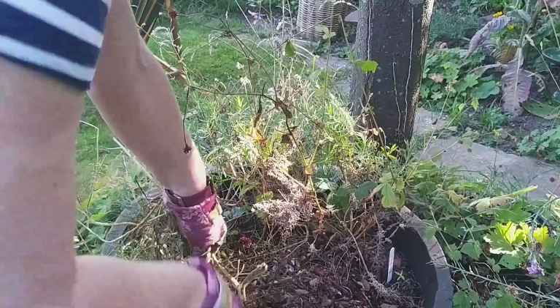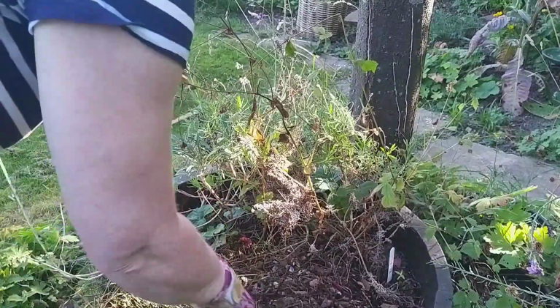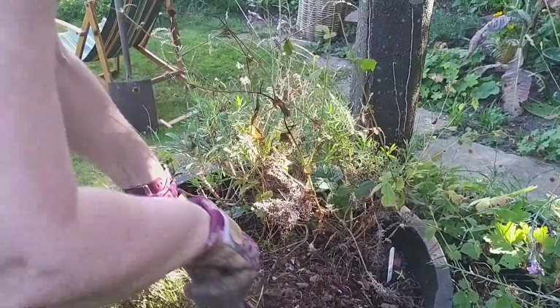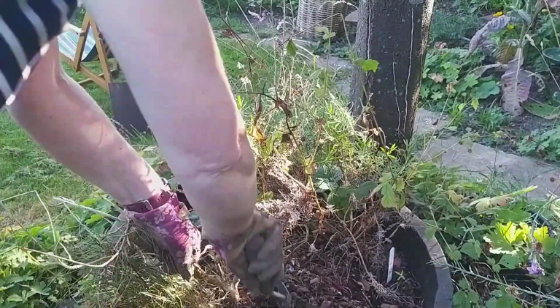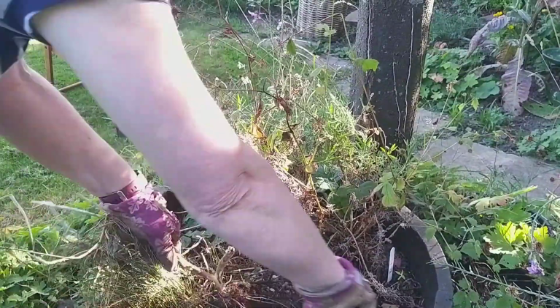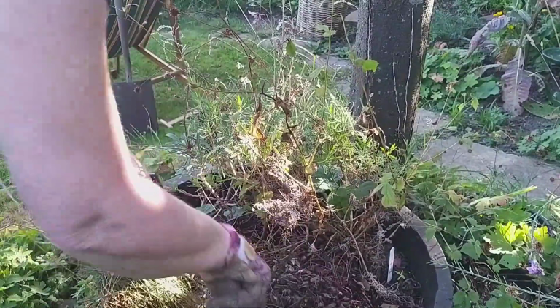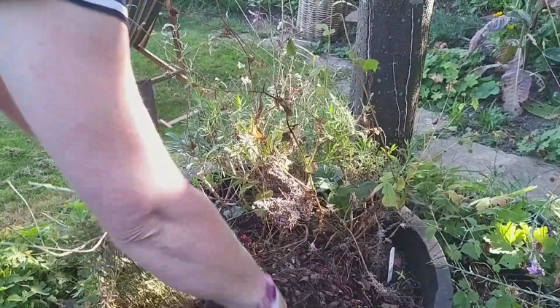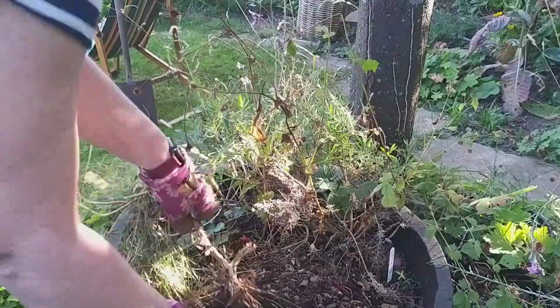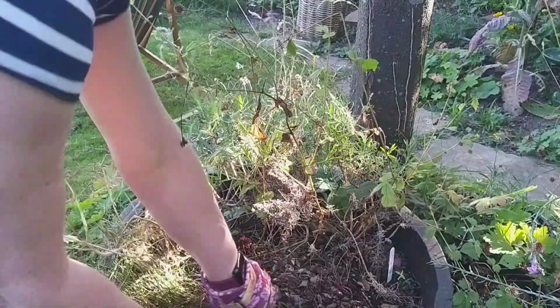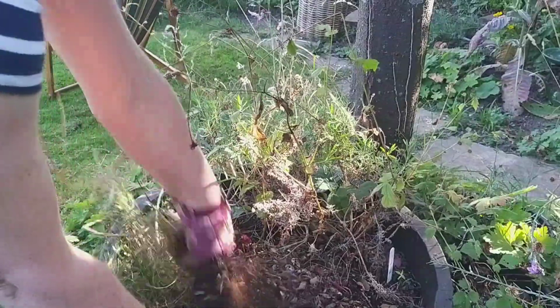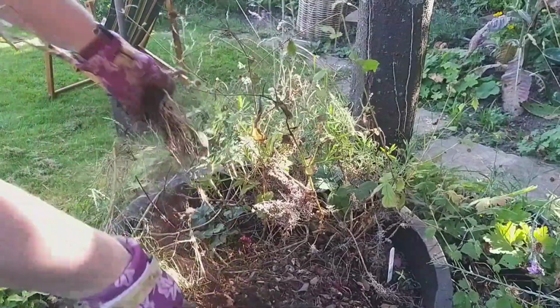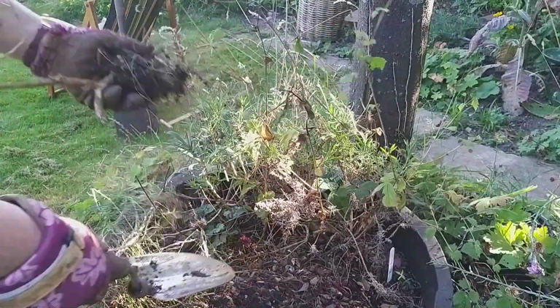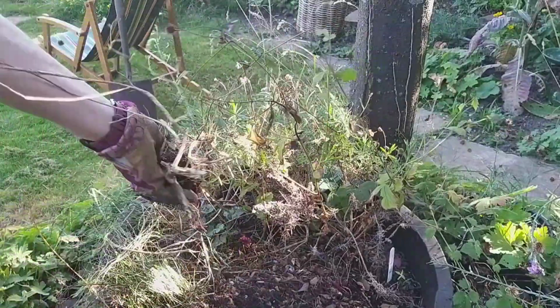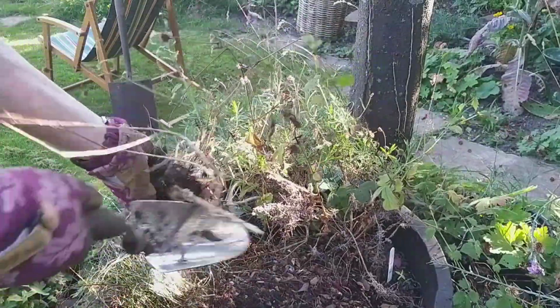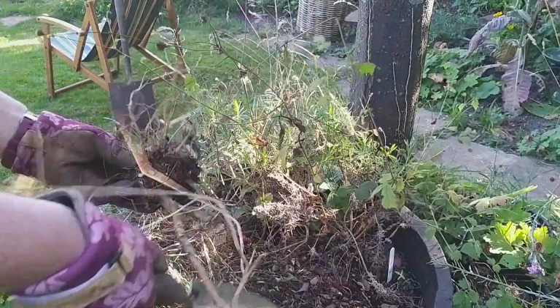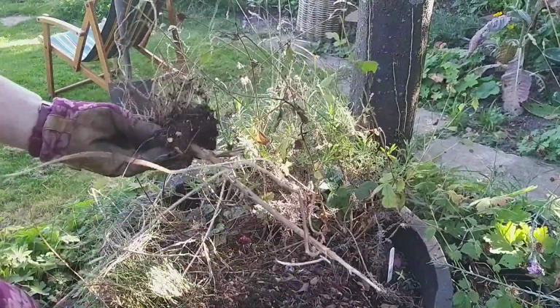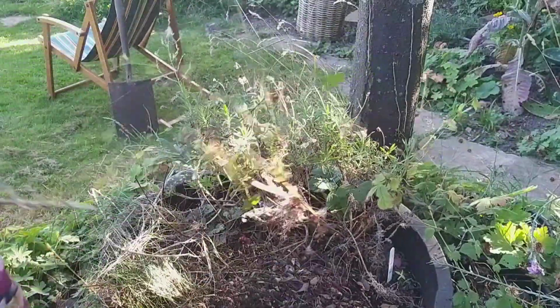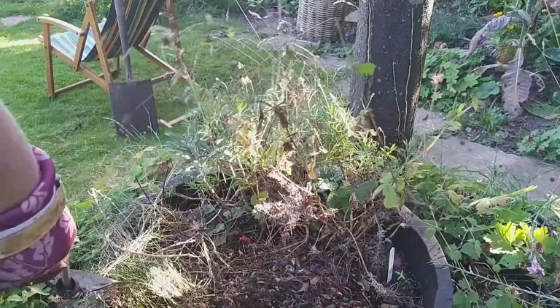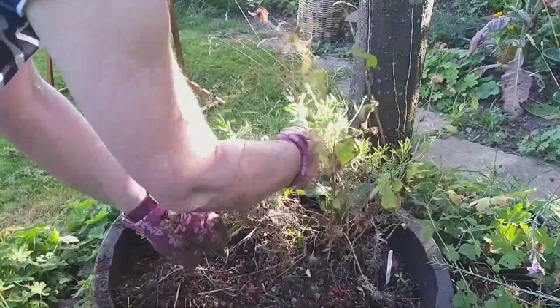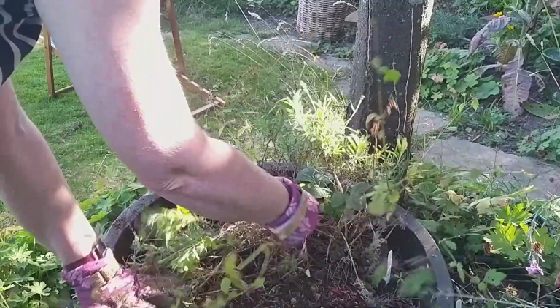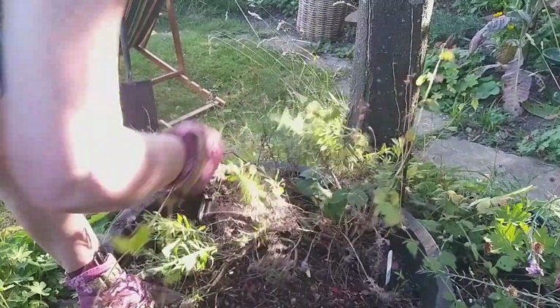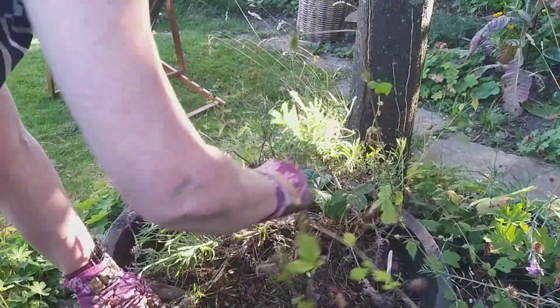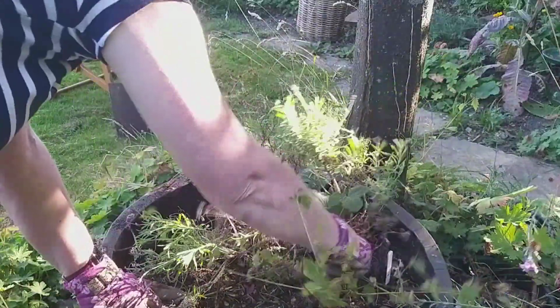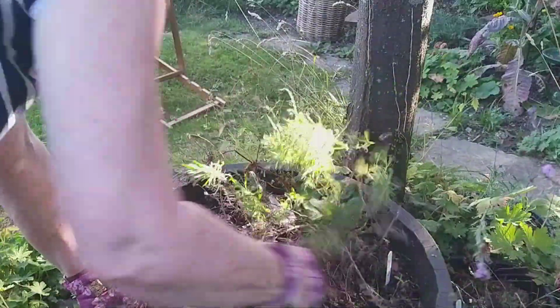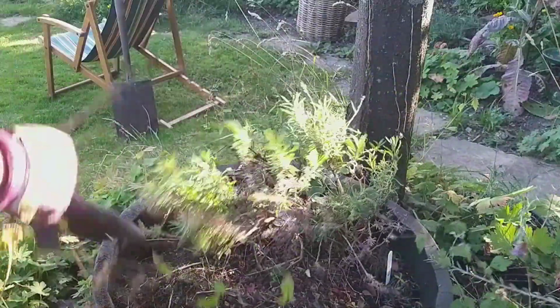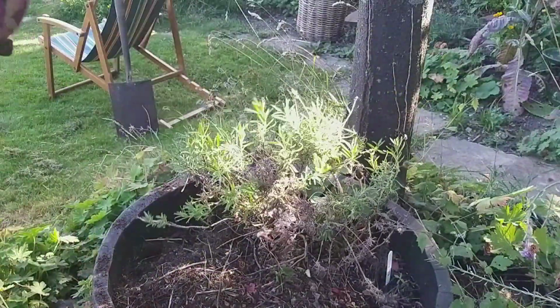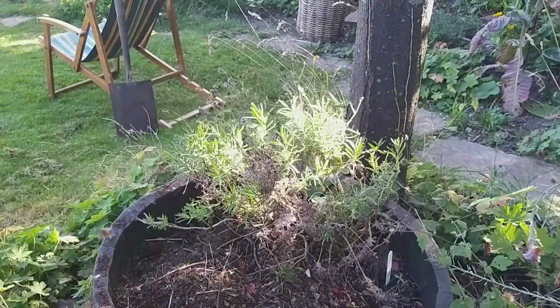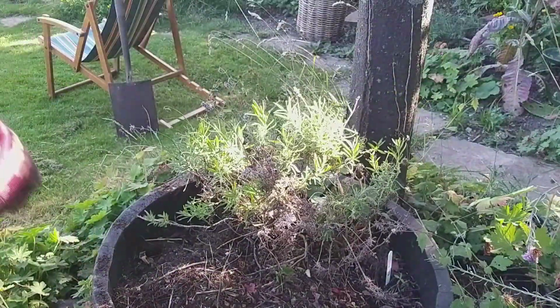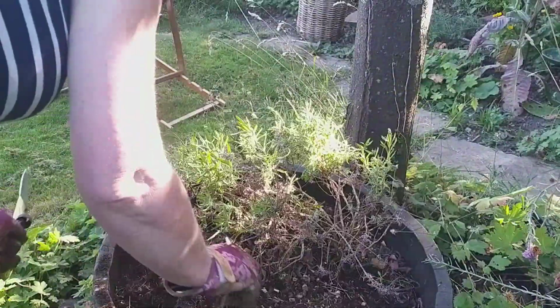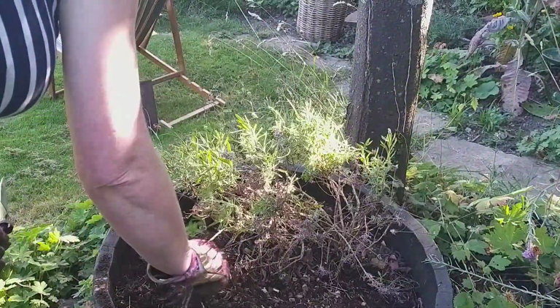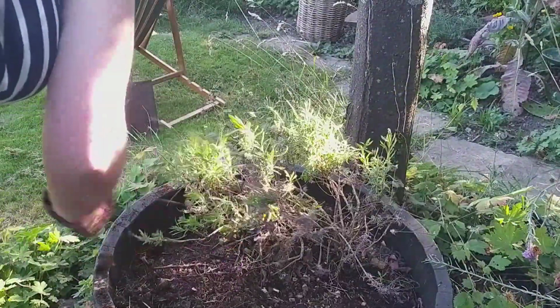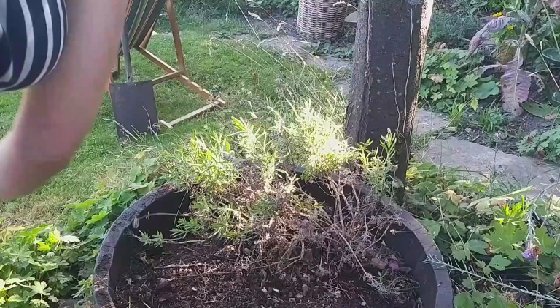Did you notice the lovely deck chair I was sitting in at the beginning of the video? If you watch to the end I'll show how I recovered it. I was lucky enough to pick up the deck chair frames free of charge in a local sharing group in town.